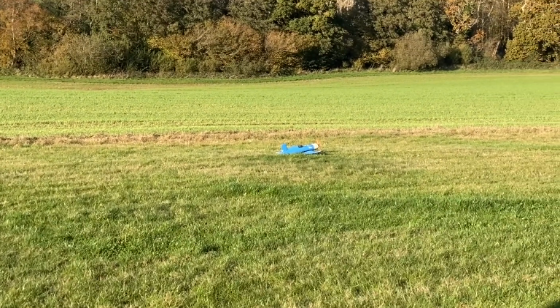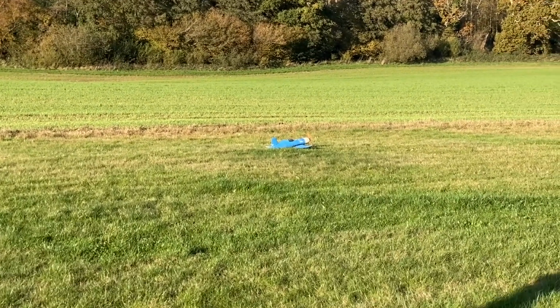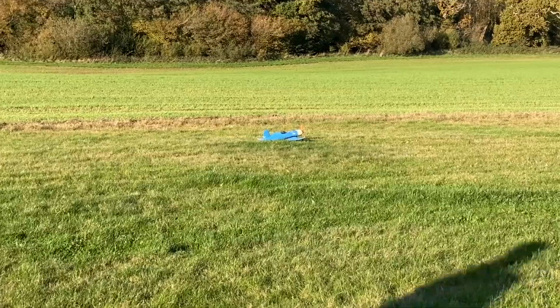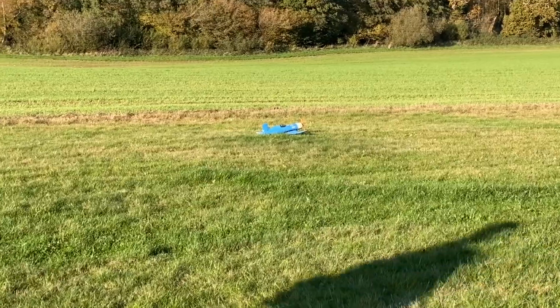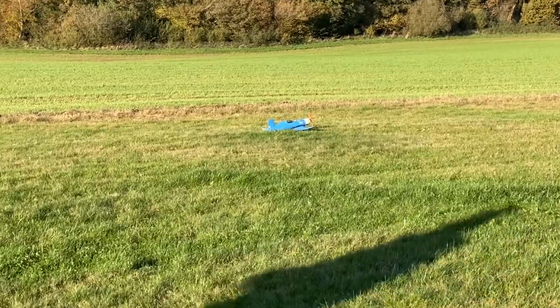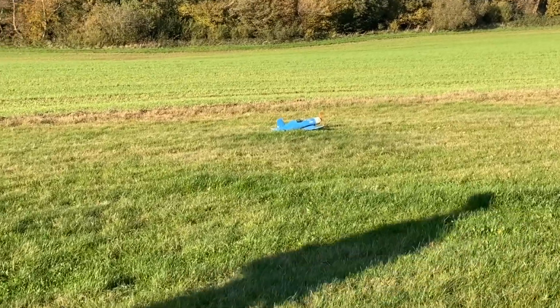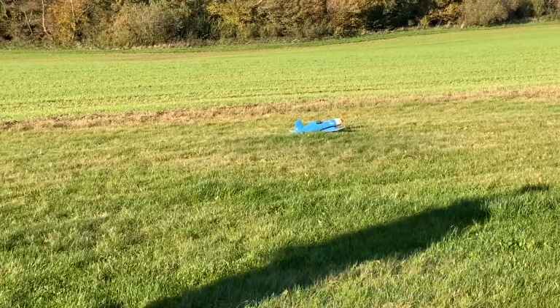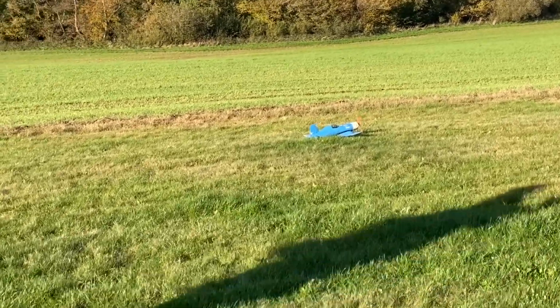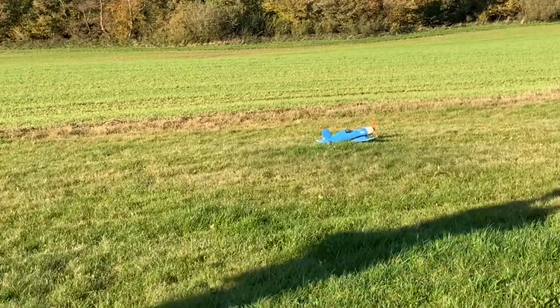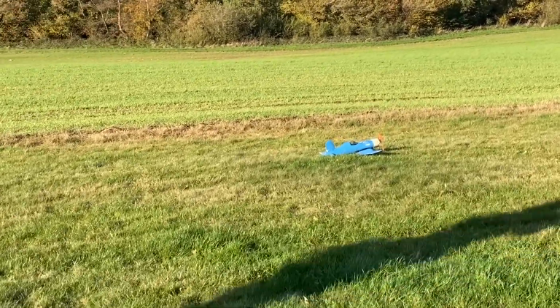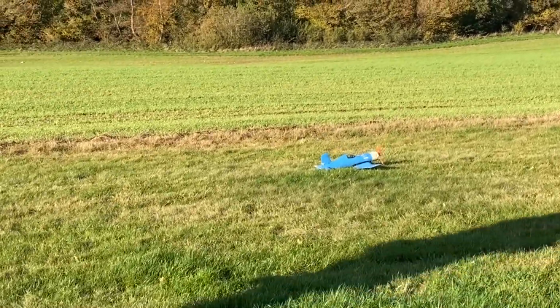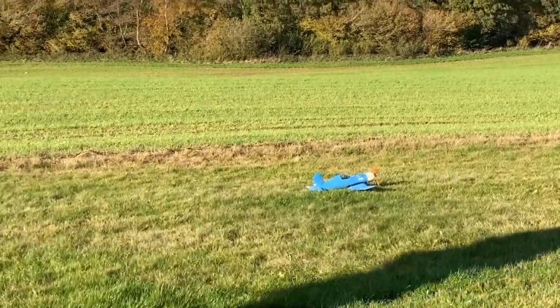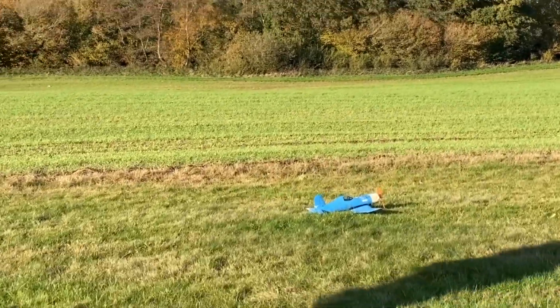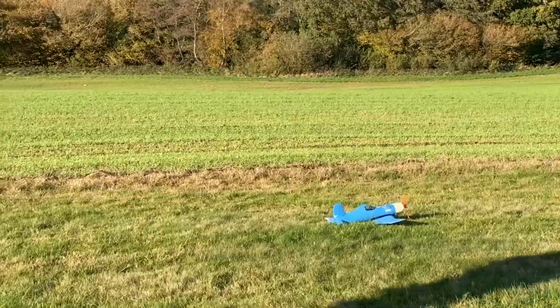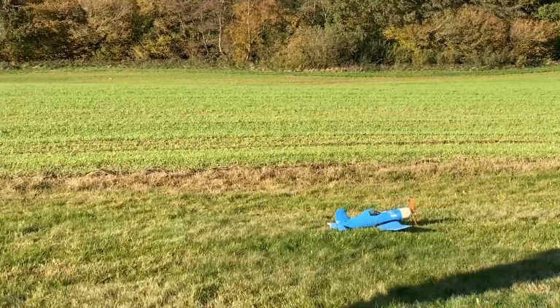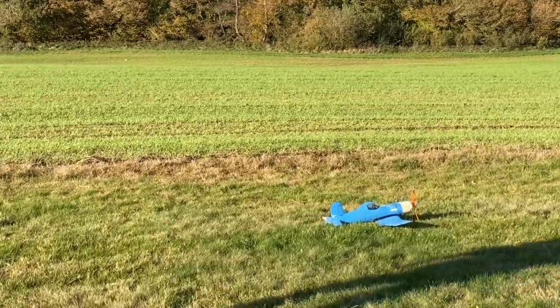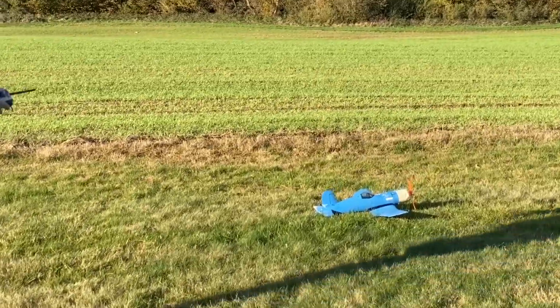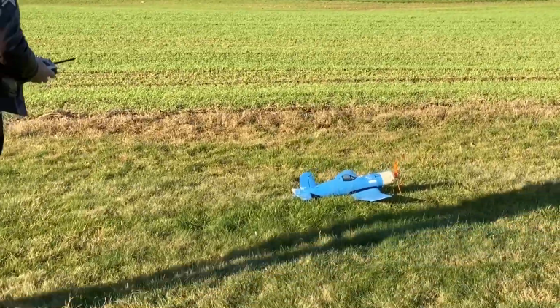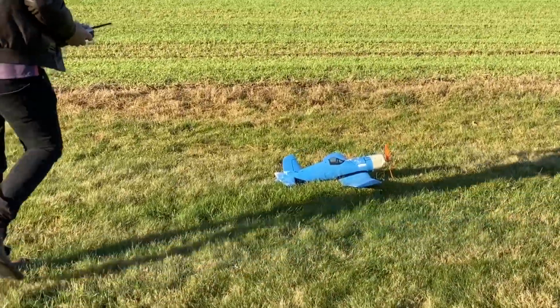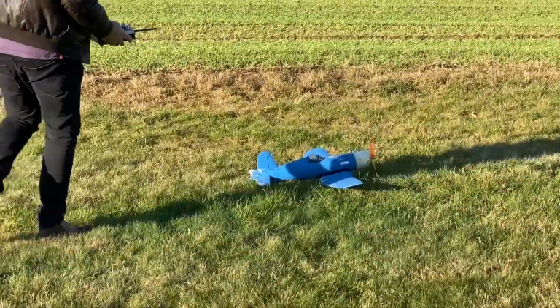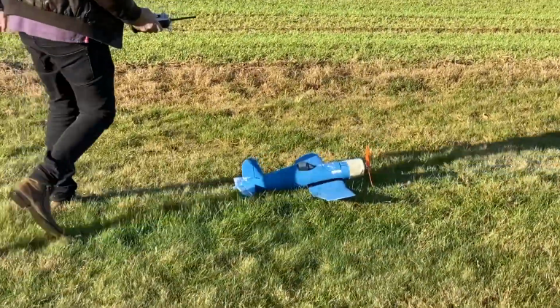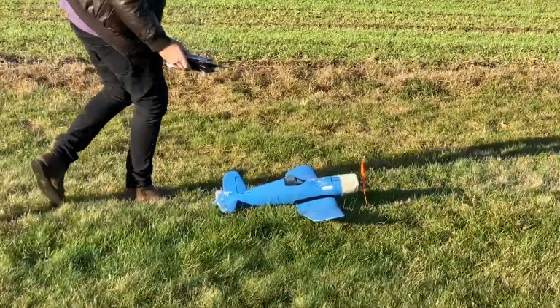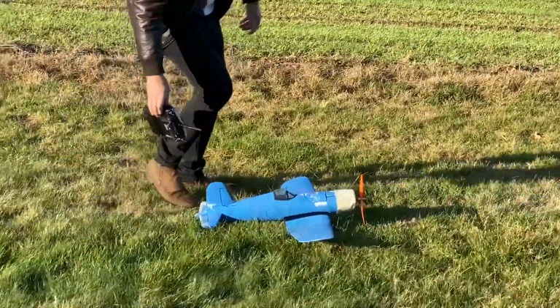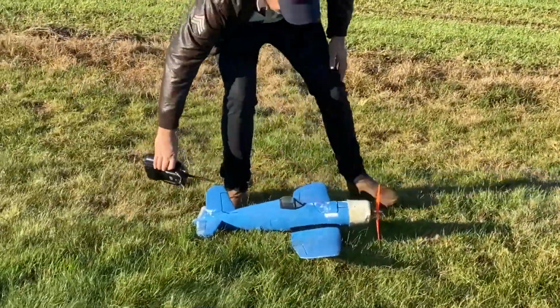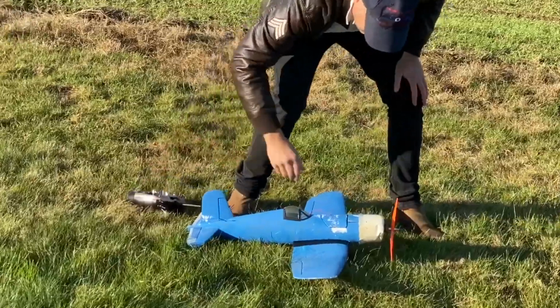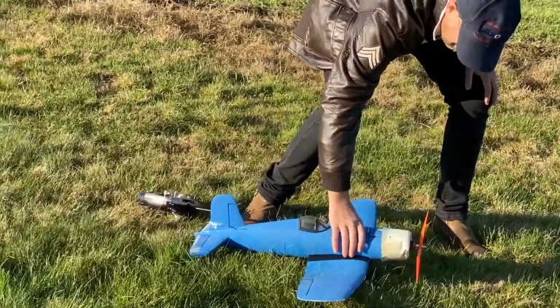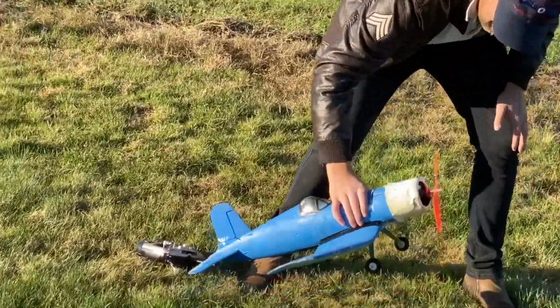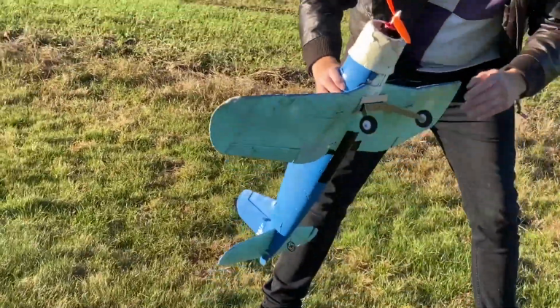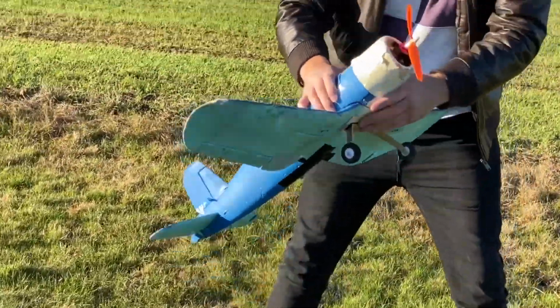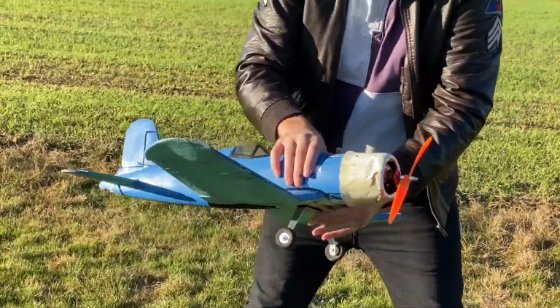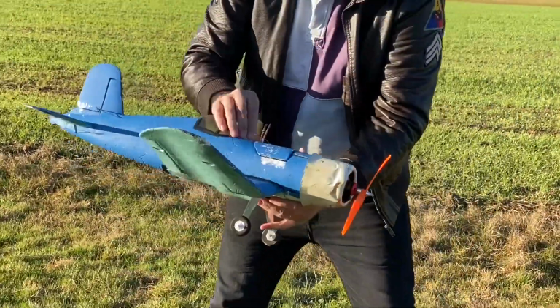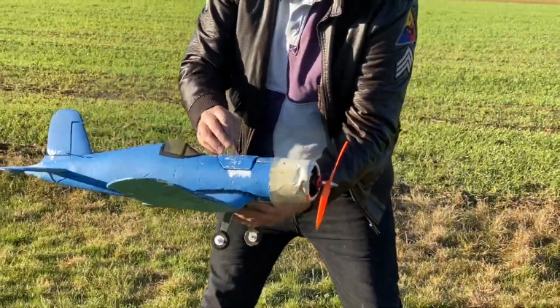Well done, you brought it in all right. Perfect. I've got to get that battery forward. Any landing that doesn't break anything is a good landing. Hasn't it broken though? No. It just hopped on the grass. Let's get that battery forward.